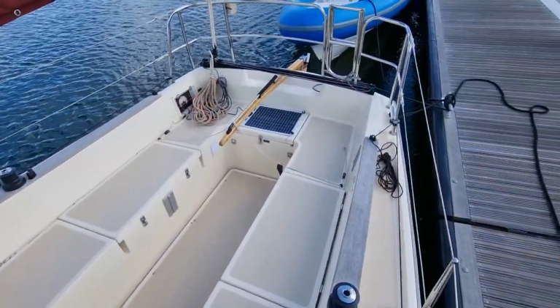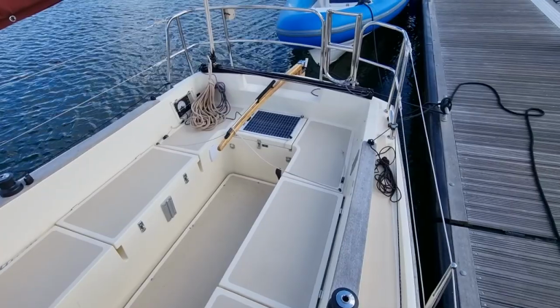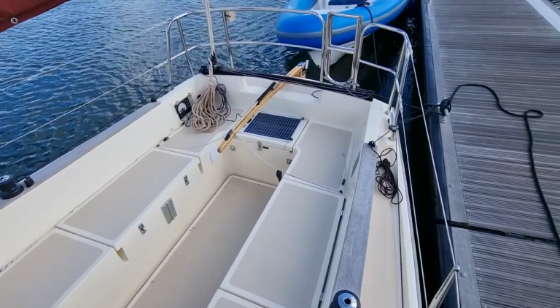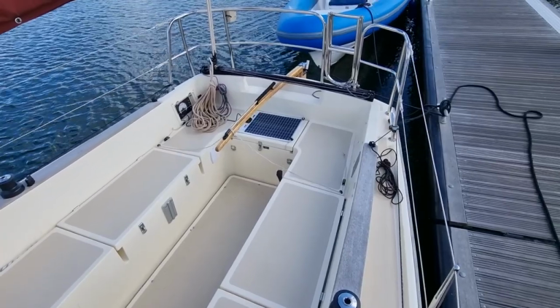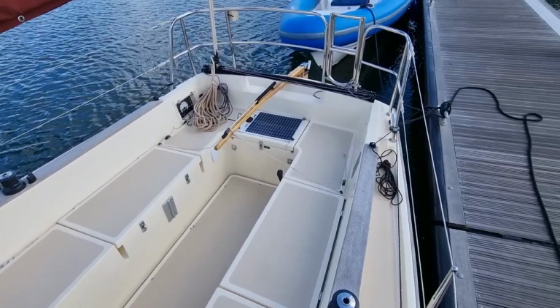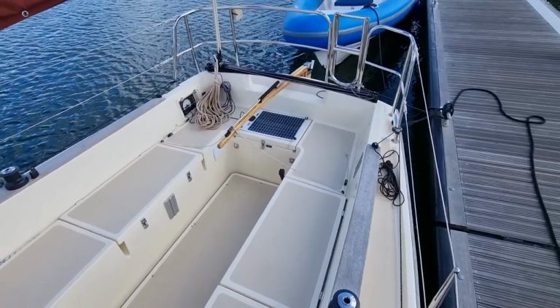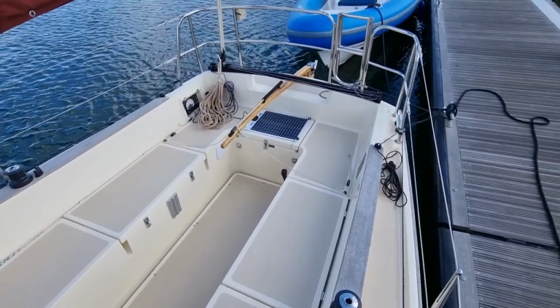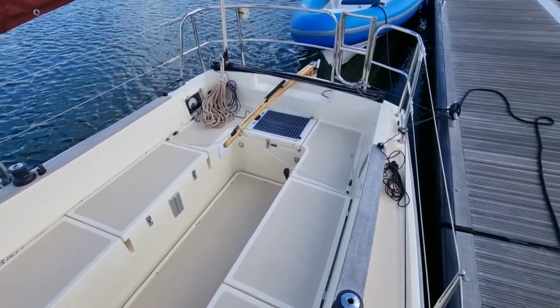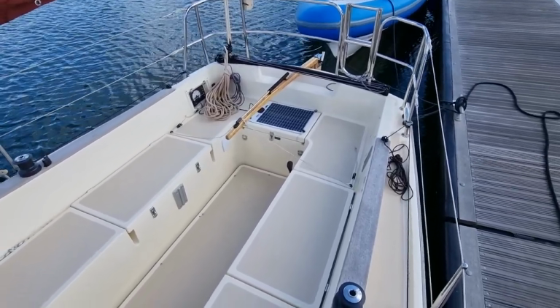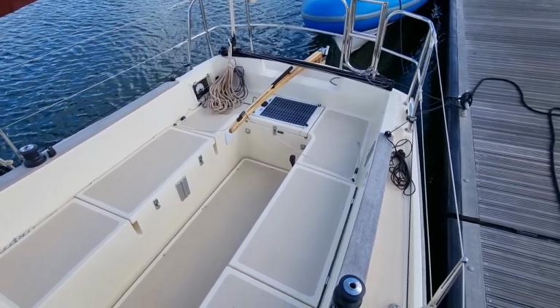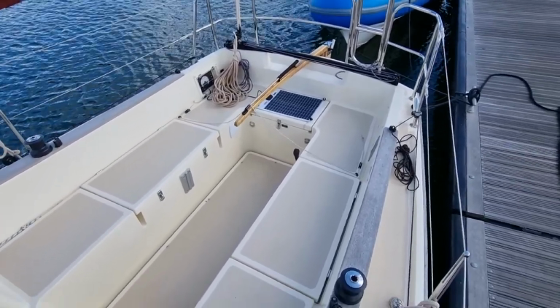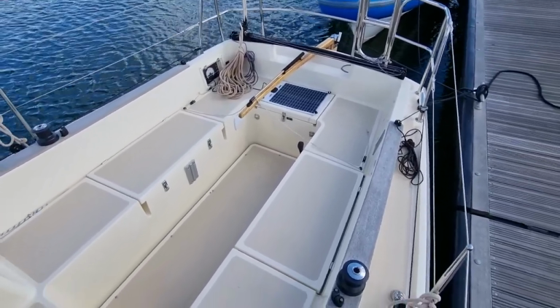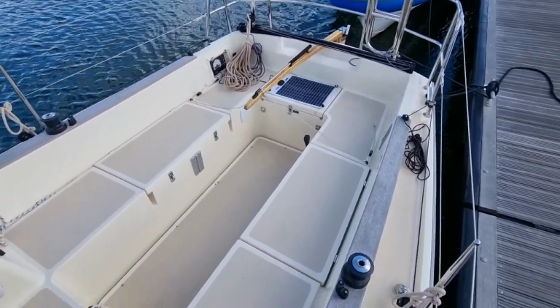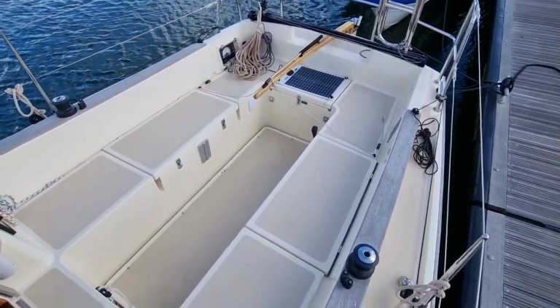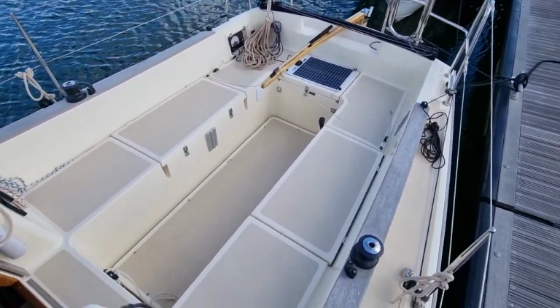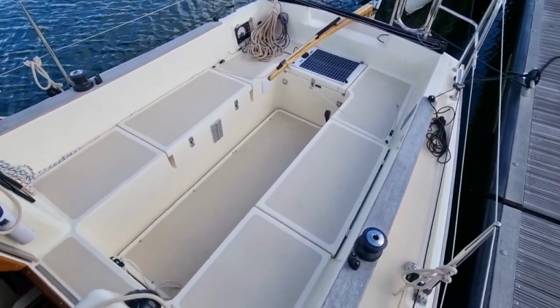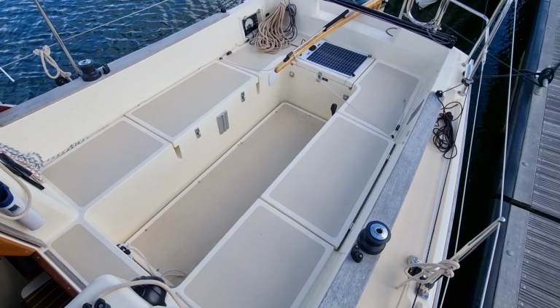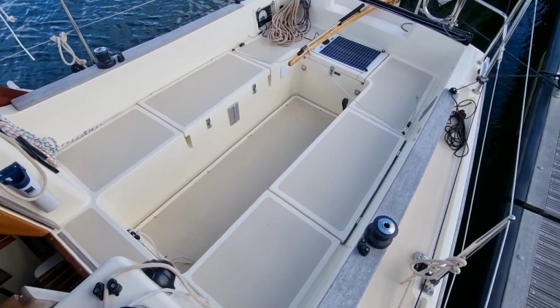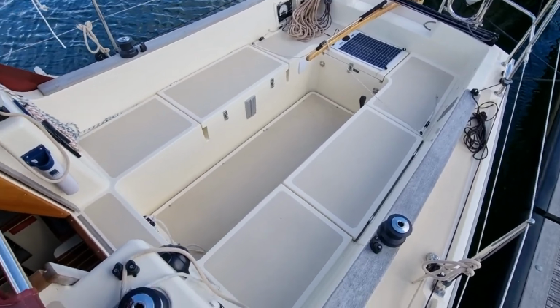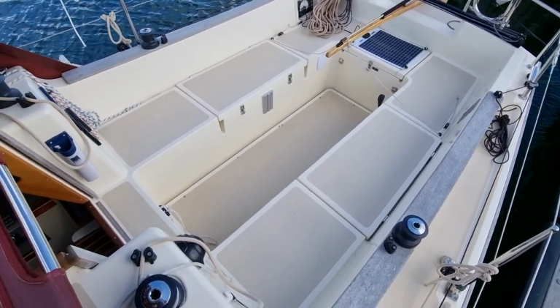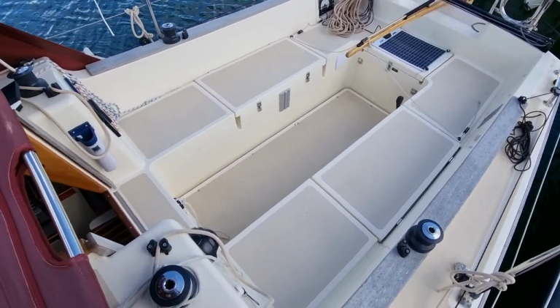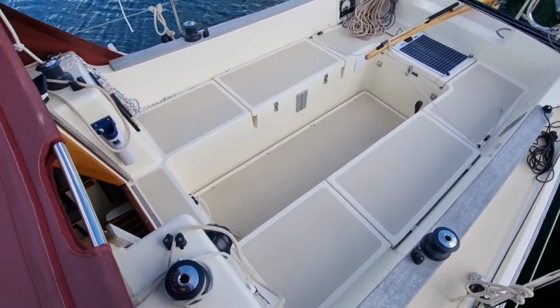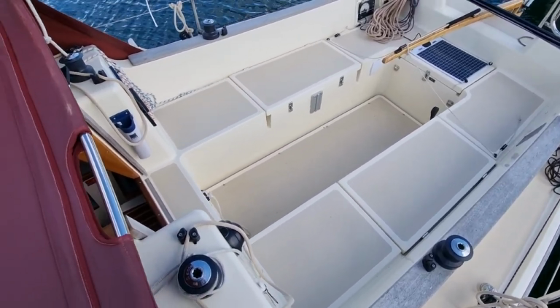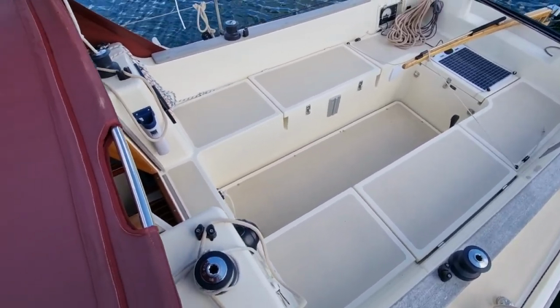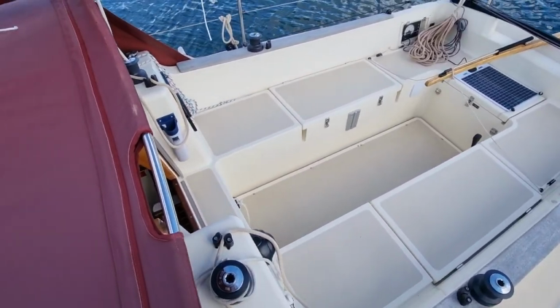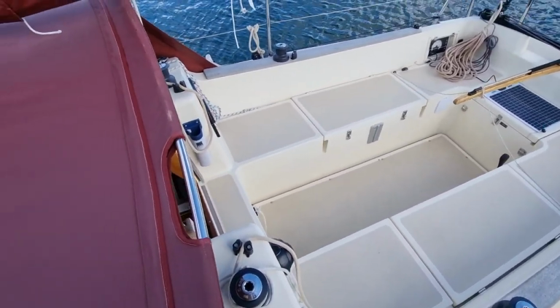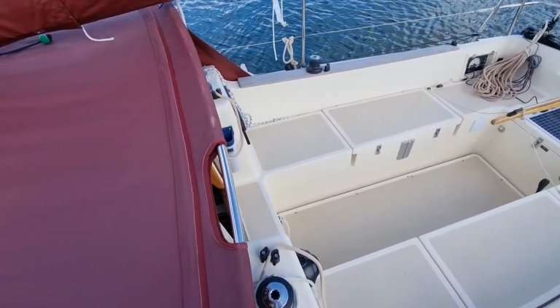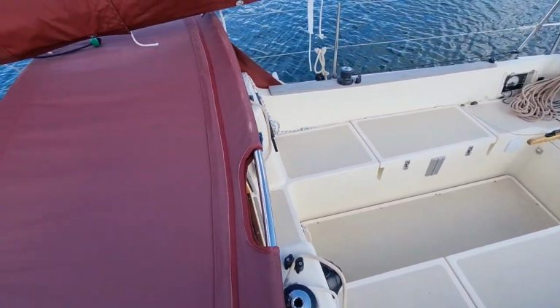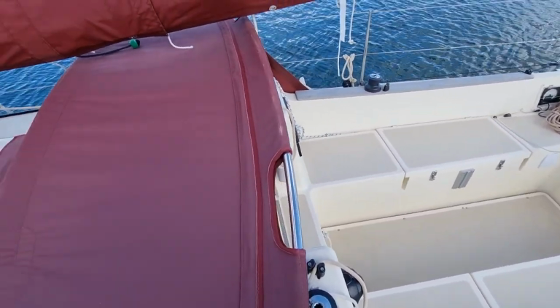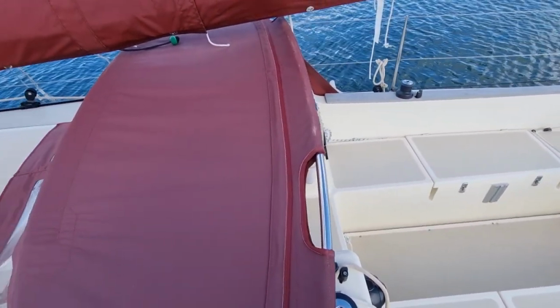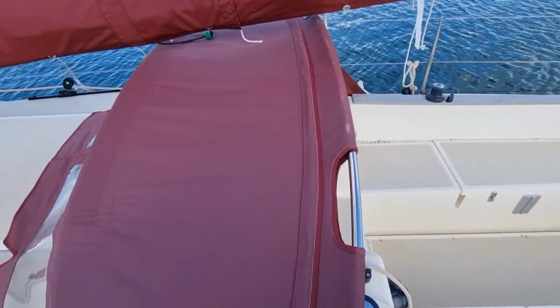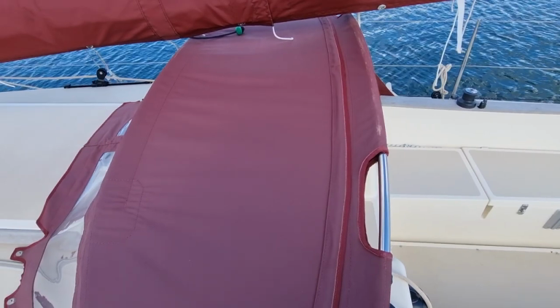The table fixing allows you to bring the saloon table up for al fresco dining. The lifting keel is controlled by a lanyard at the forward part of the cockpit, and the mechanism is well balanced and easy to use.